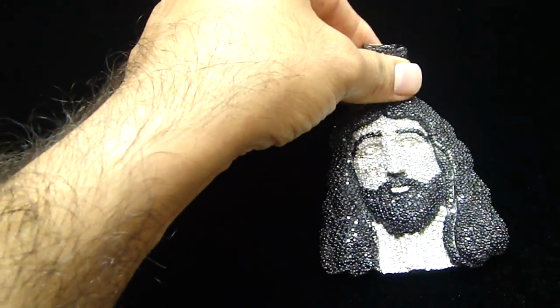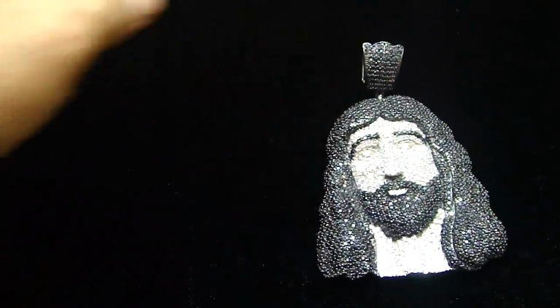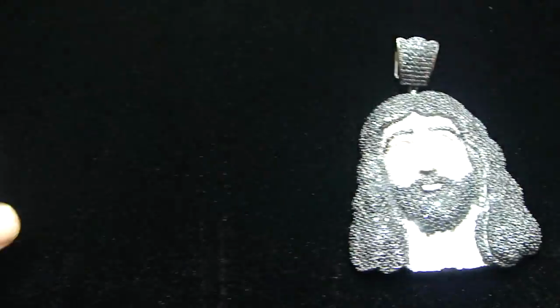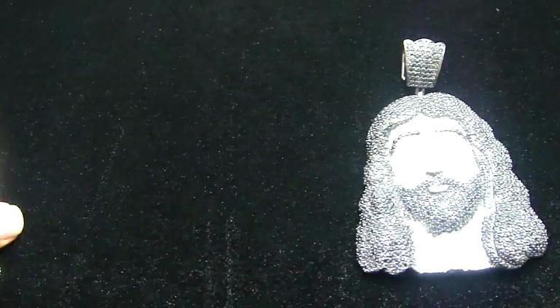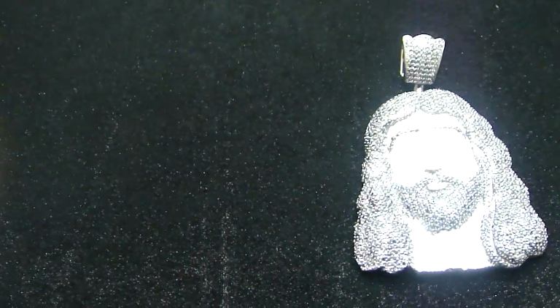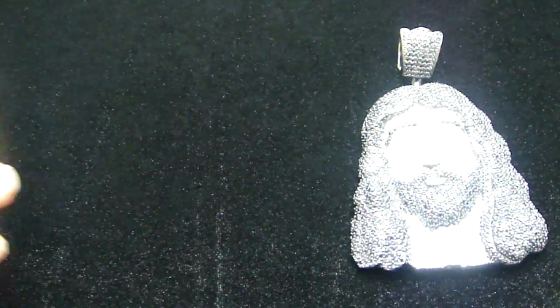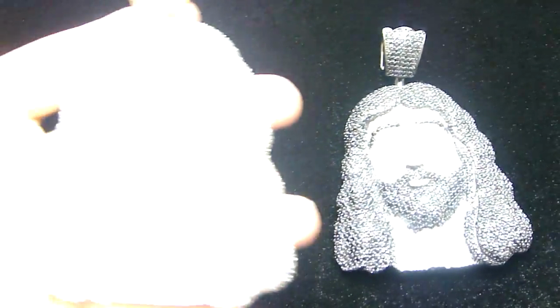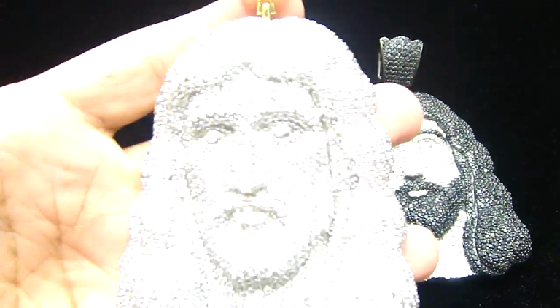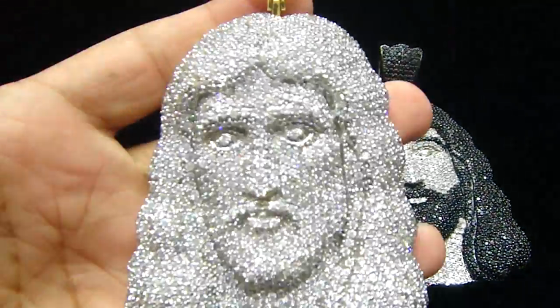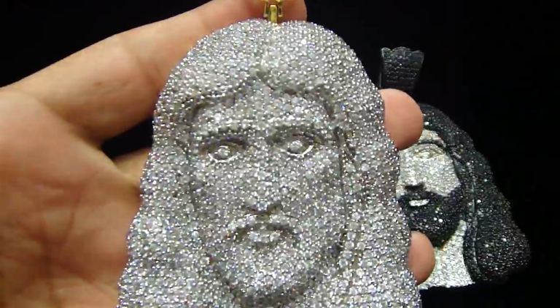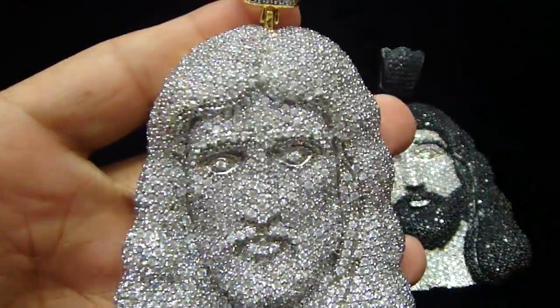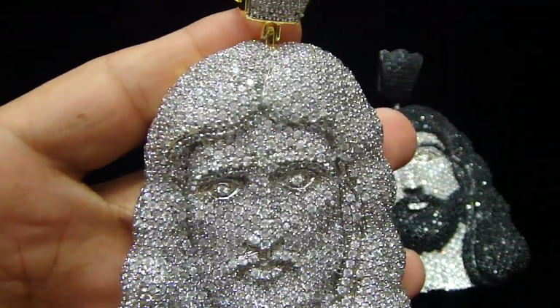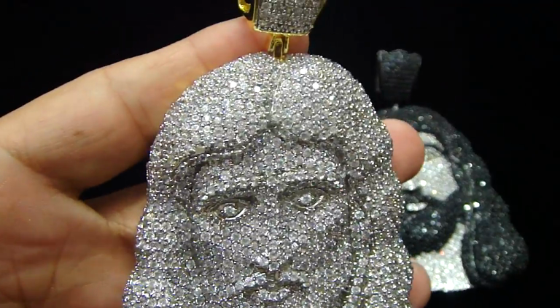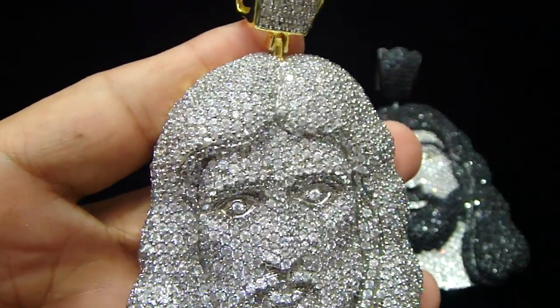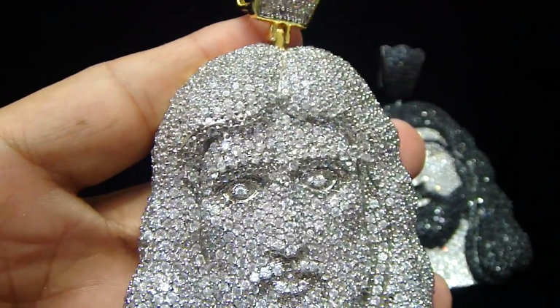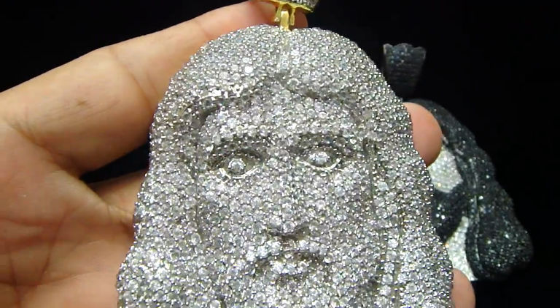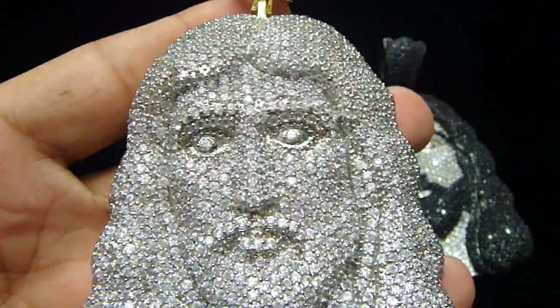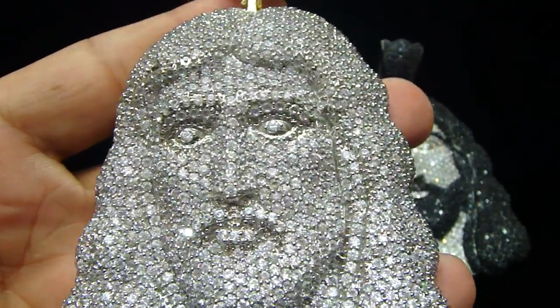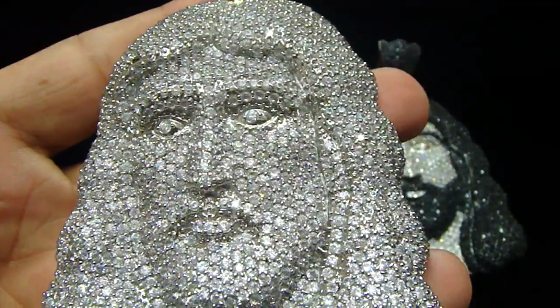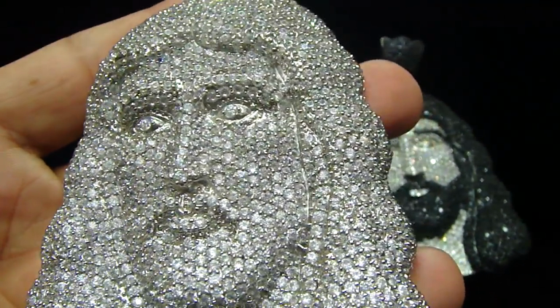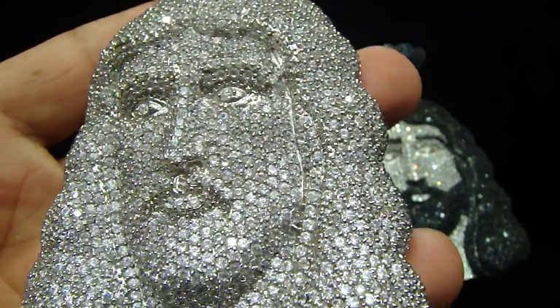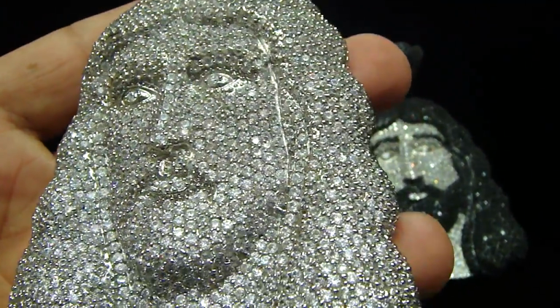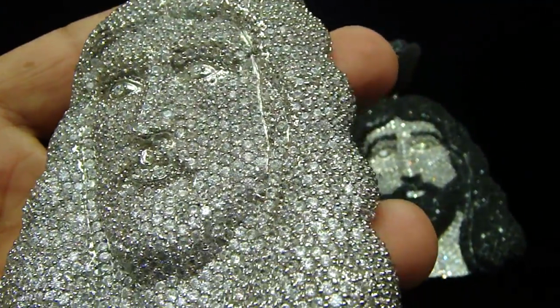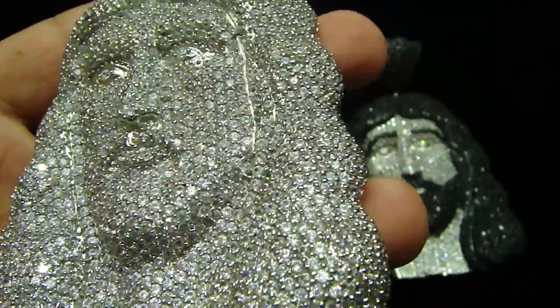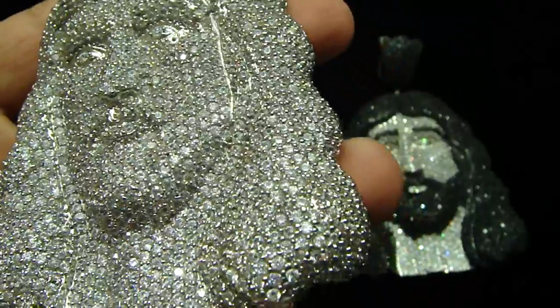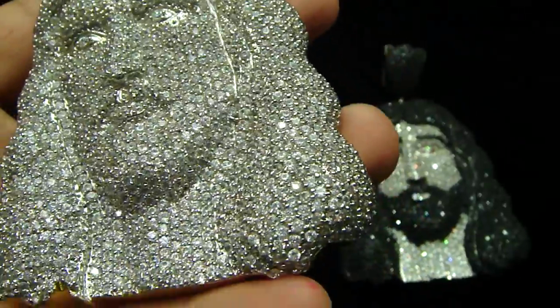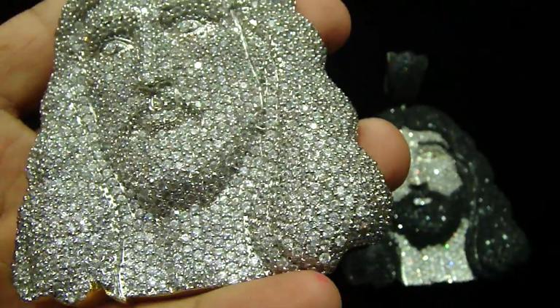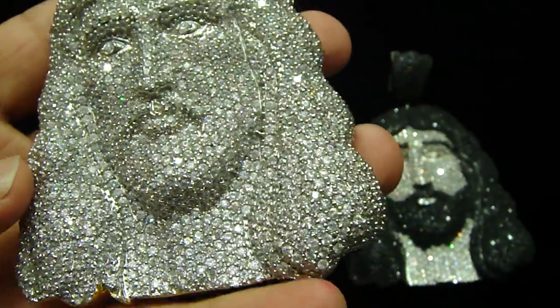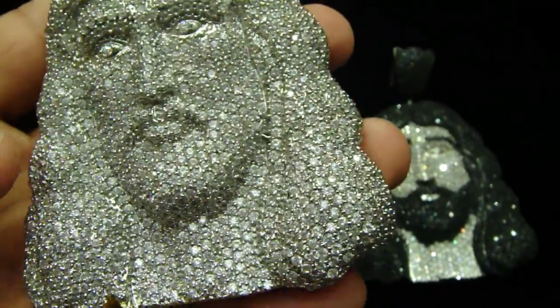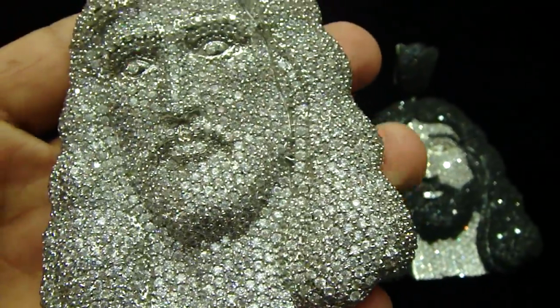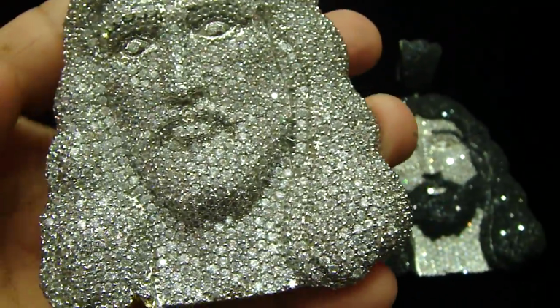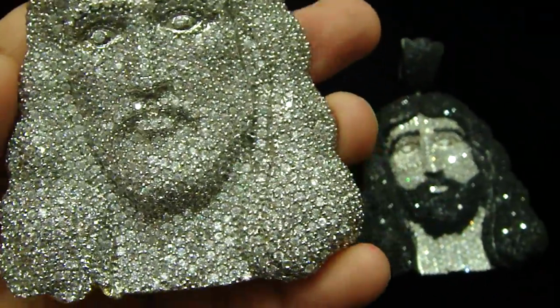Let me show you another color. Fully crushed, iced out, from top to bottom — from the hair to the face to the neck.